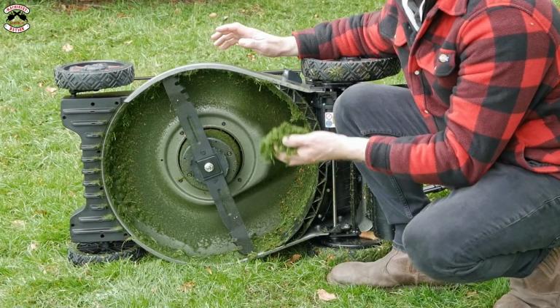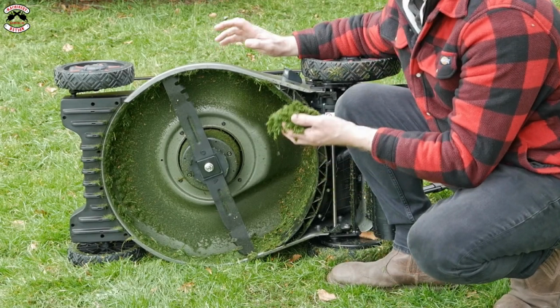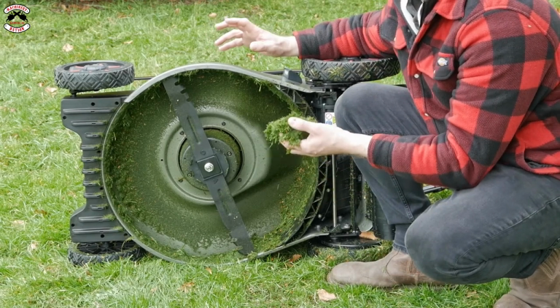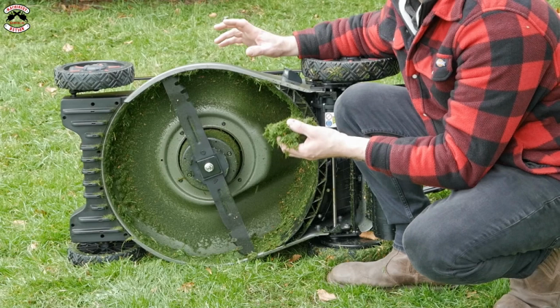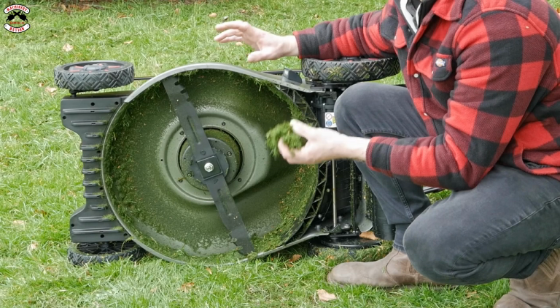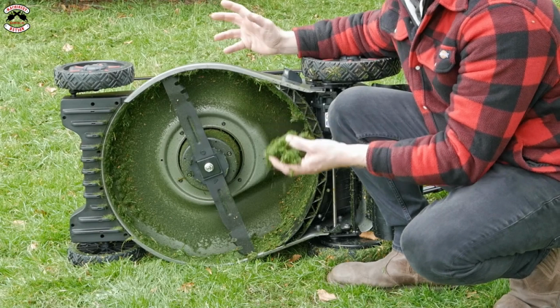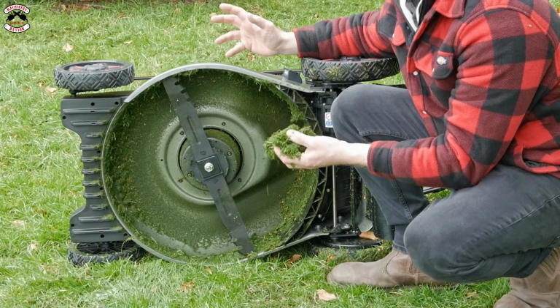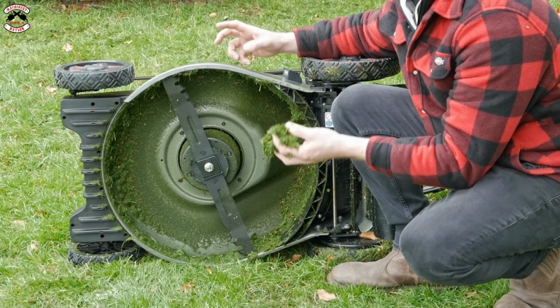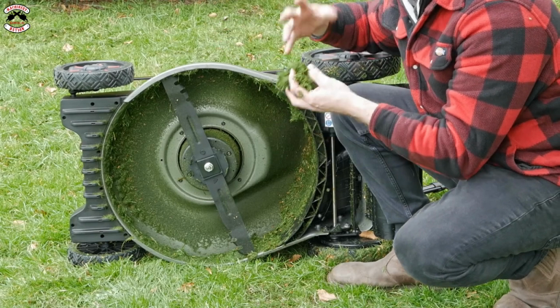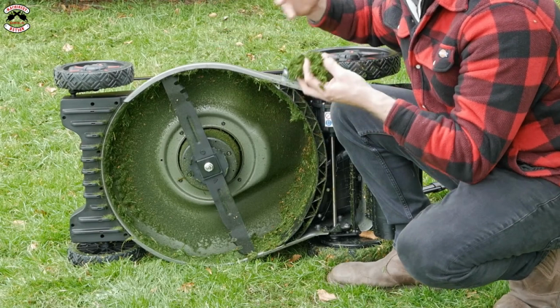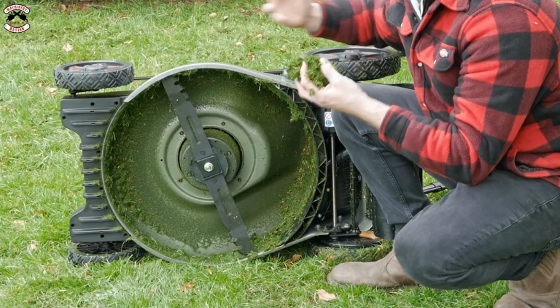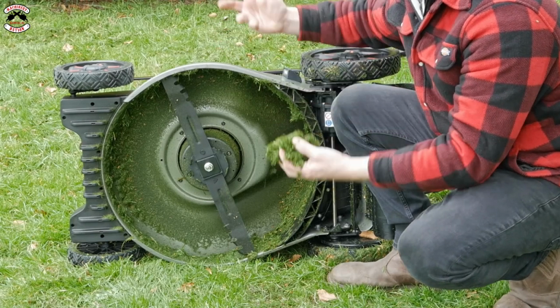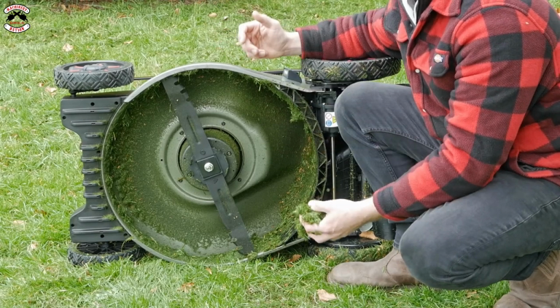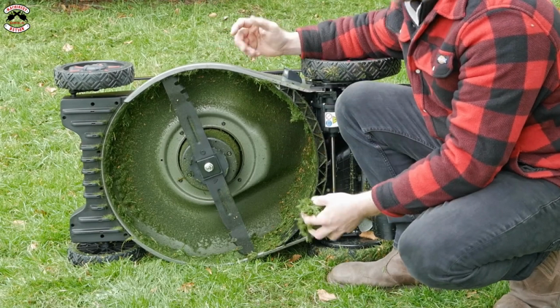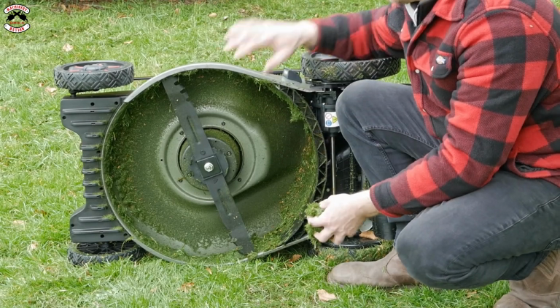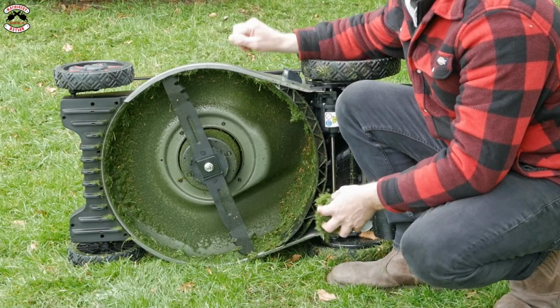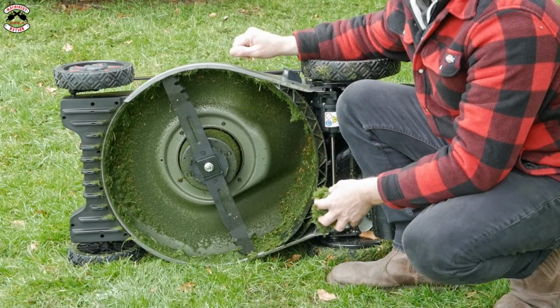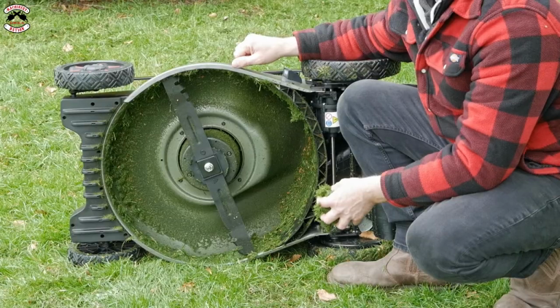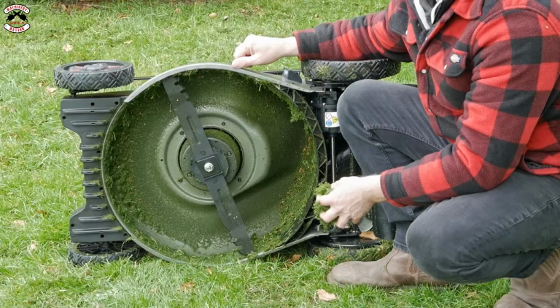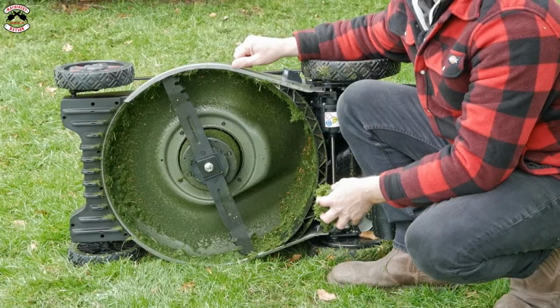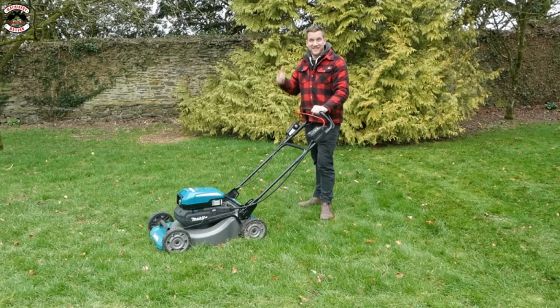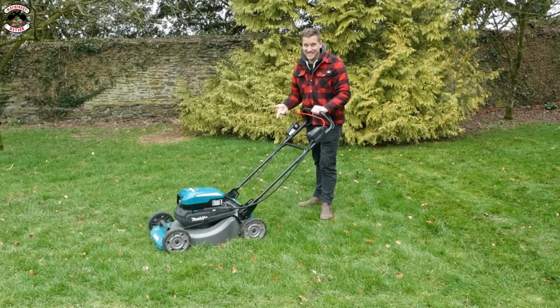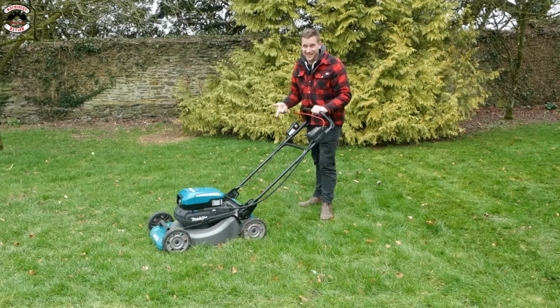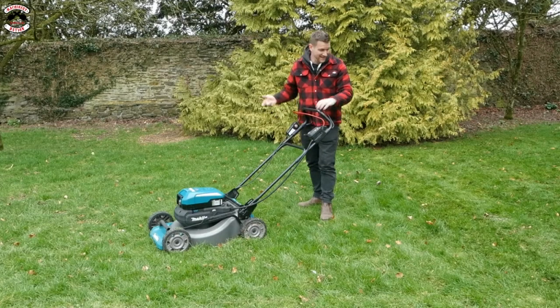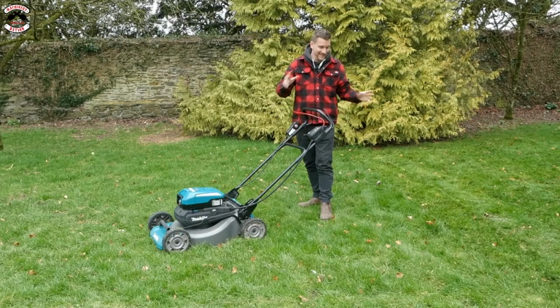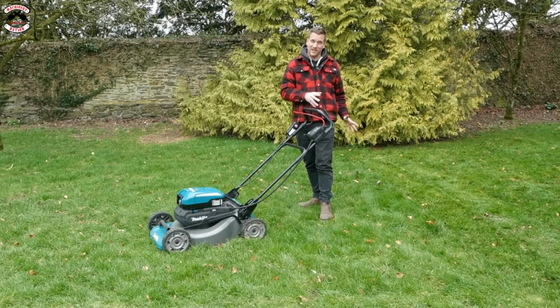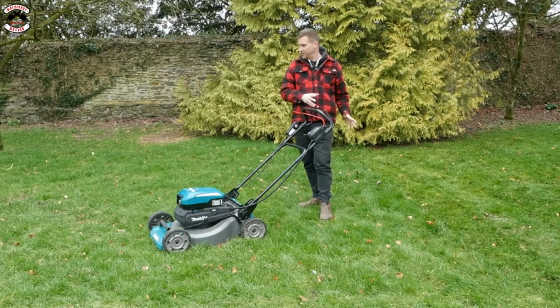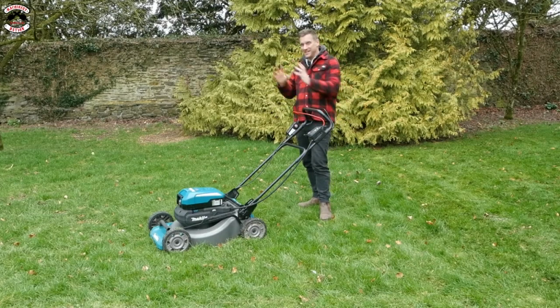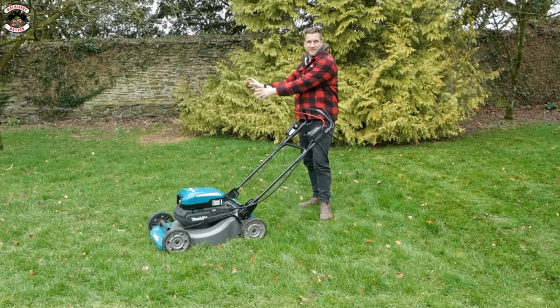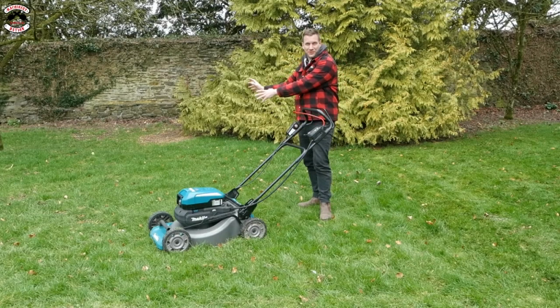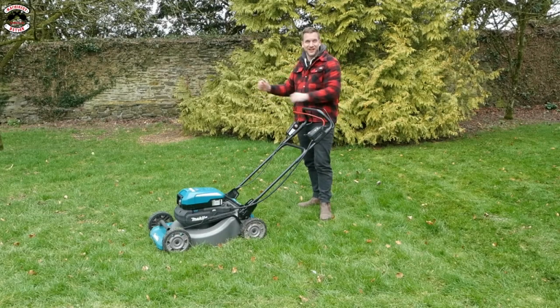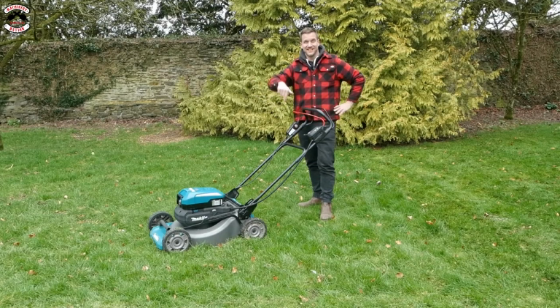I'd like to have seen that a bit cleaner. Makita time - again a little bit longer grass and a little bit shorter grass in places, let's see how it gets on.